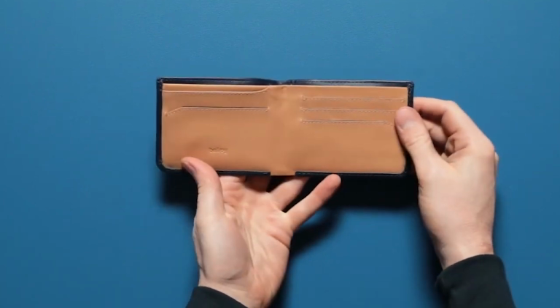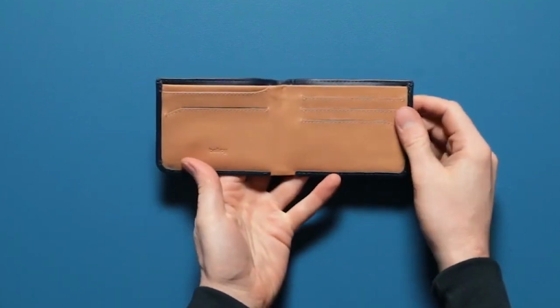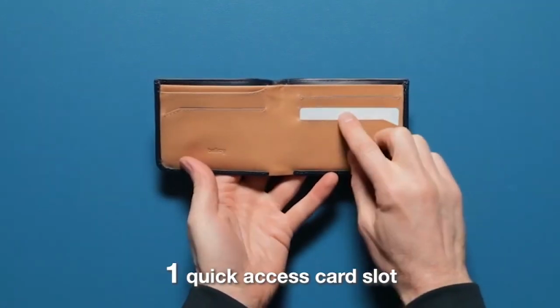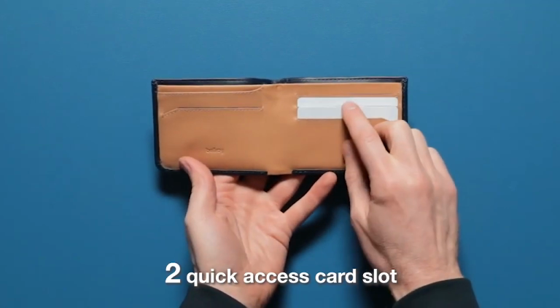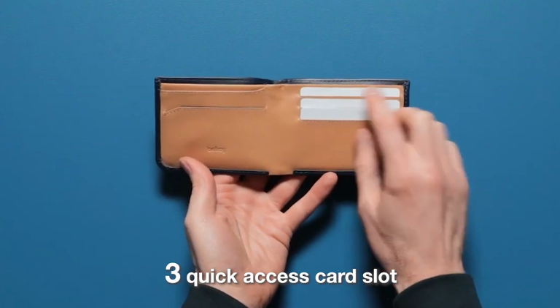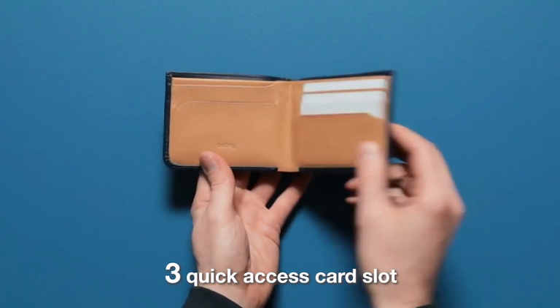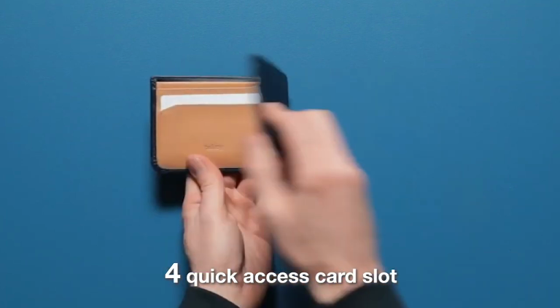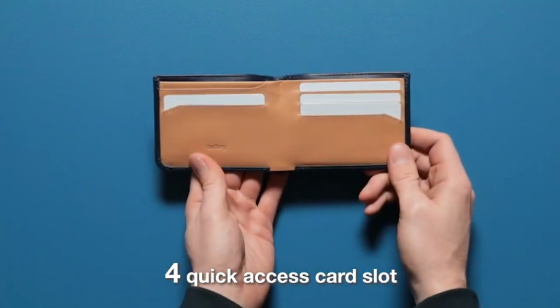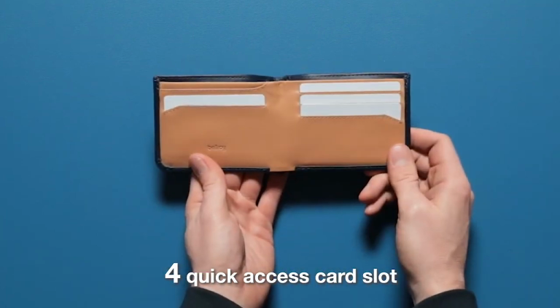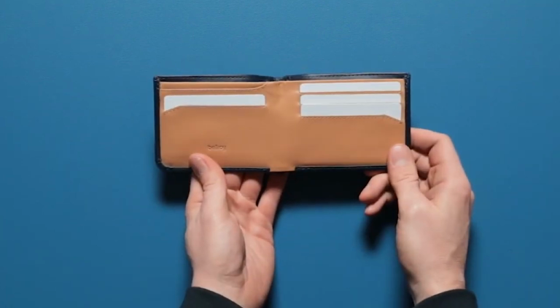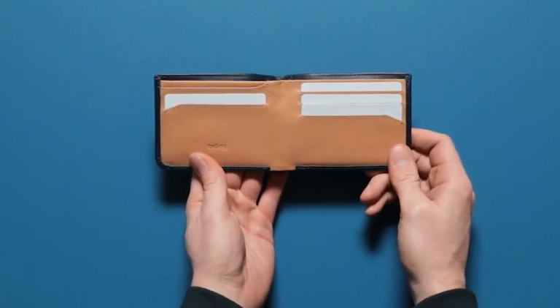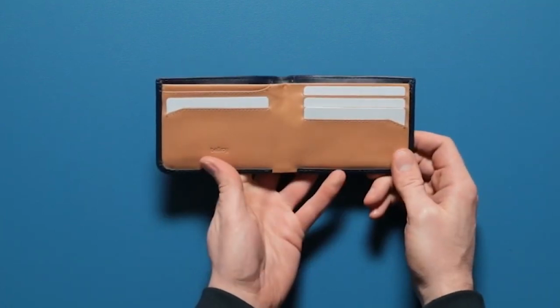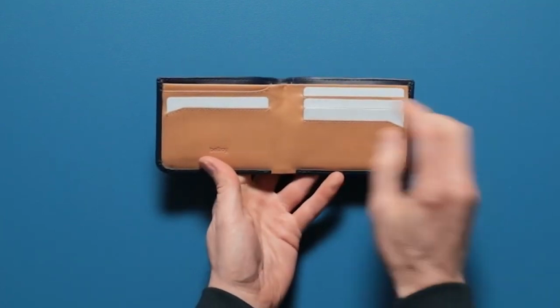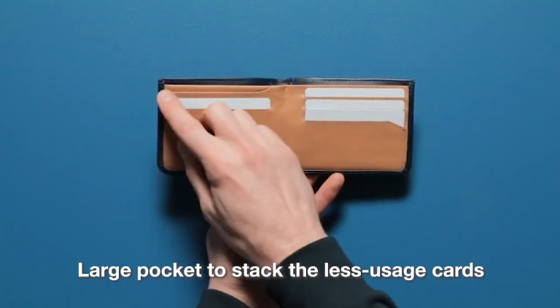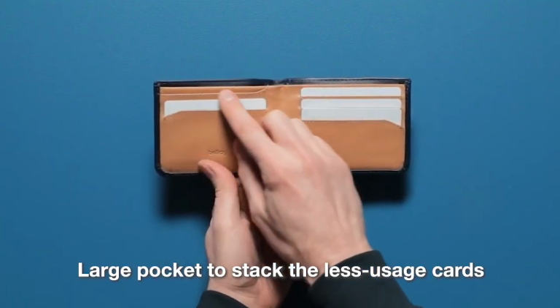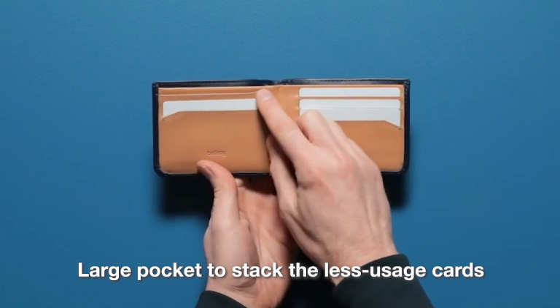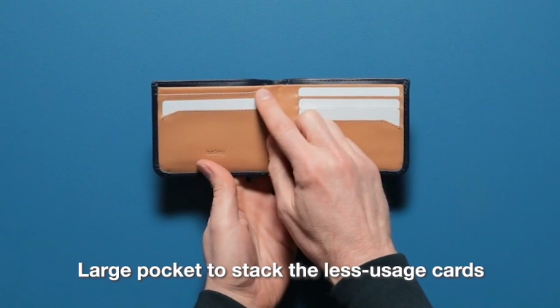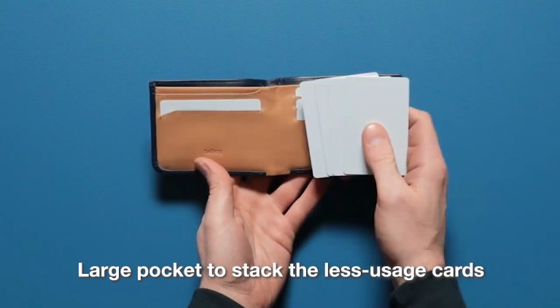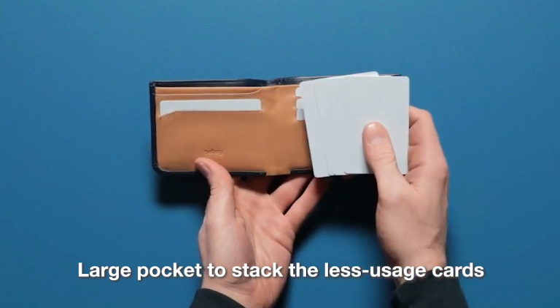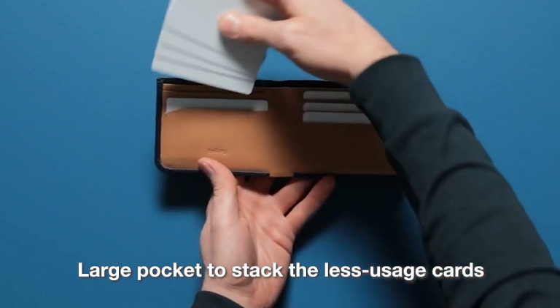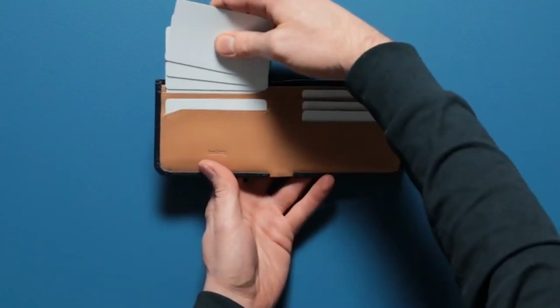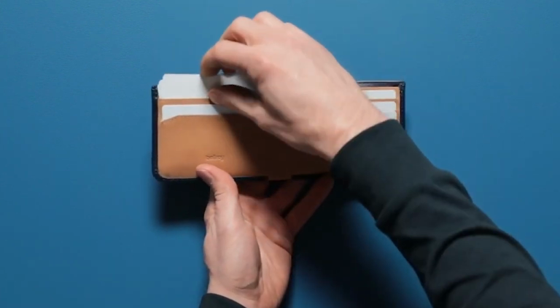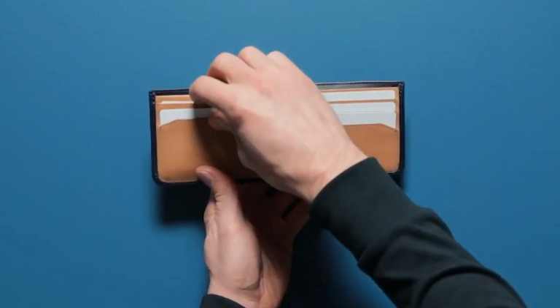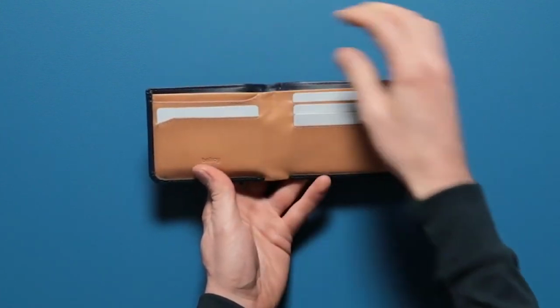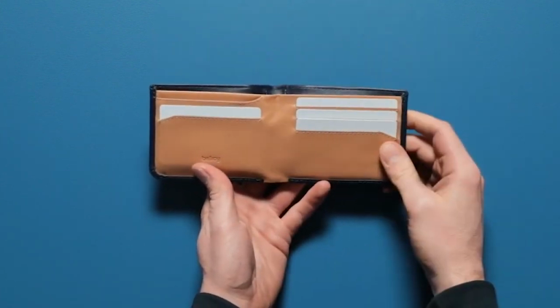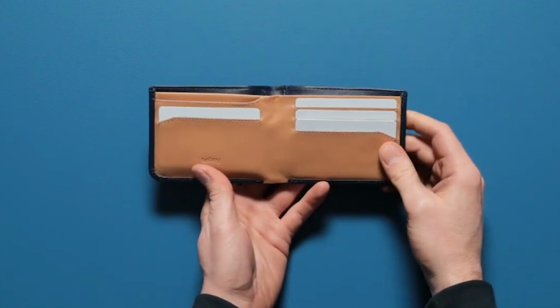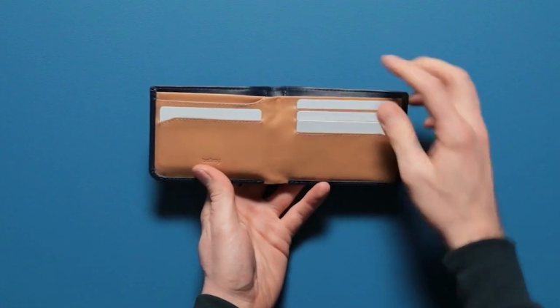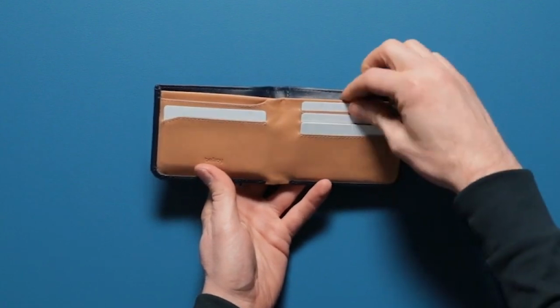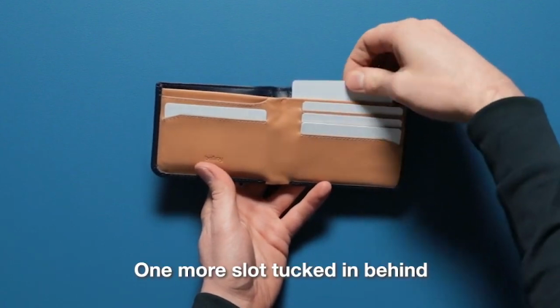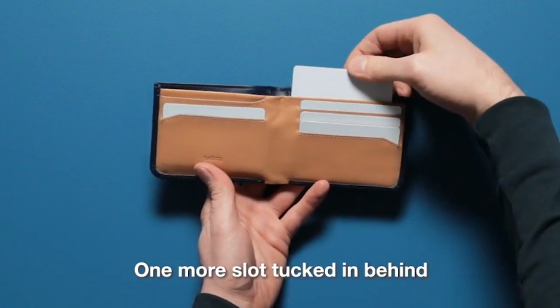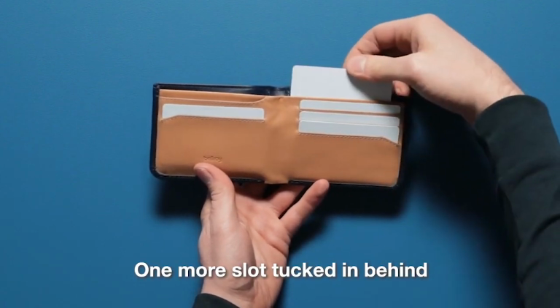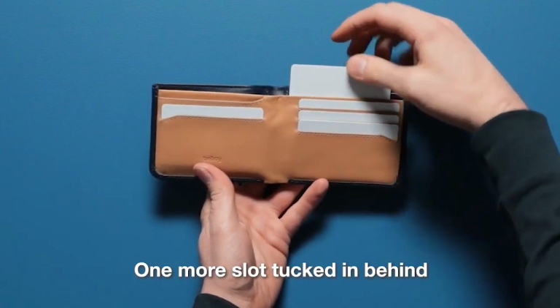First up you'll see there's one, two, three, four quick access card slots for the cards you use most often, and a larger pocket up top to stack the cards you use less often. Everything stays as slim and streamlined as possible. Plus one more card slot tucked in behind.